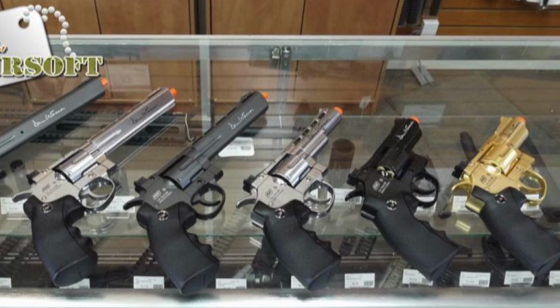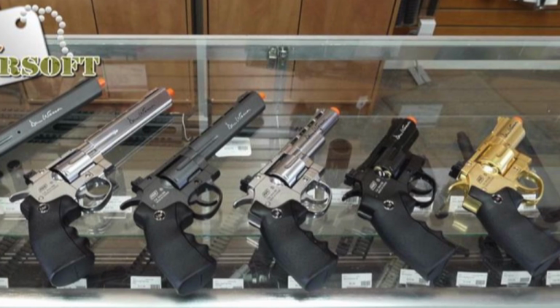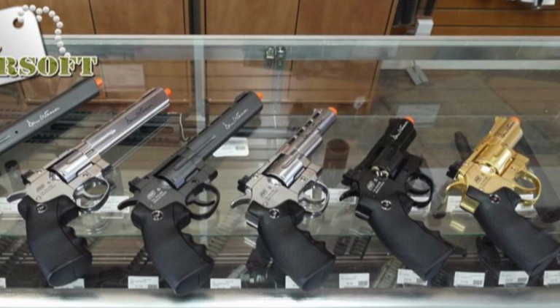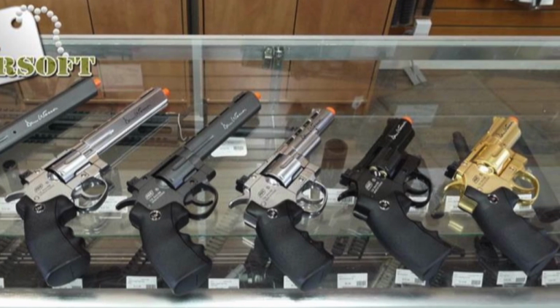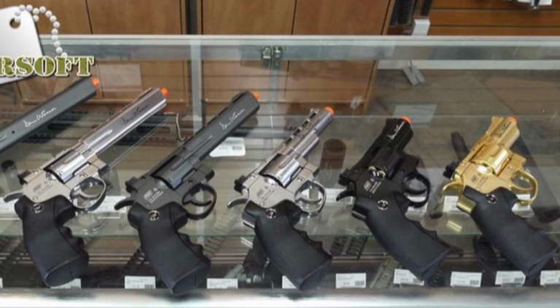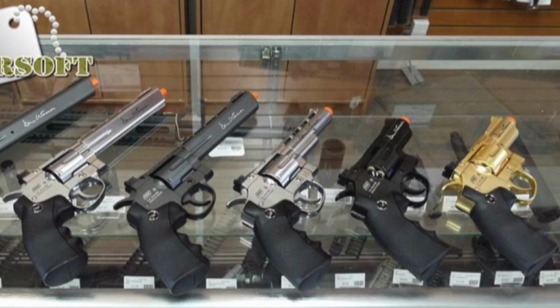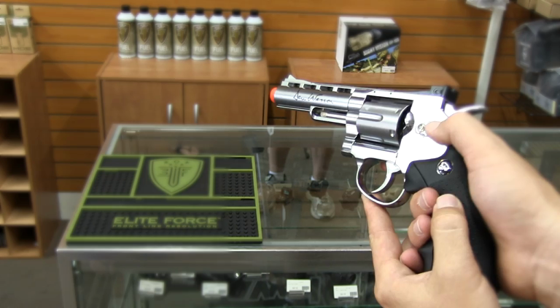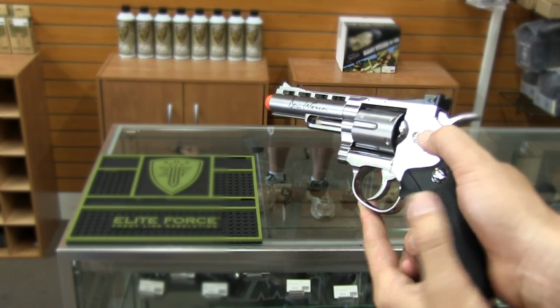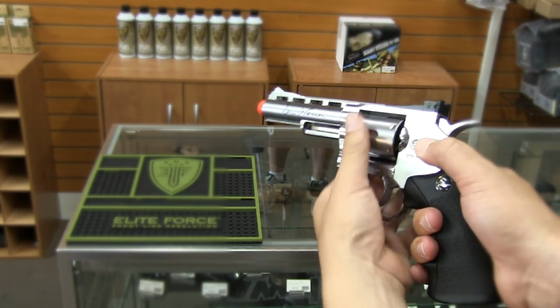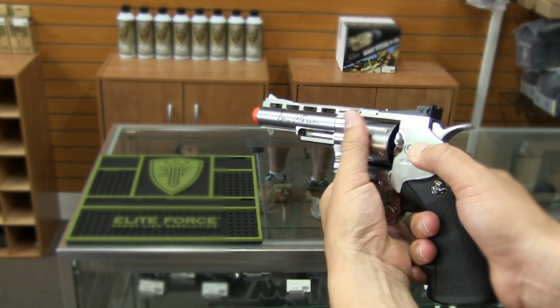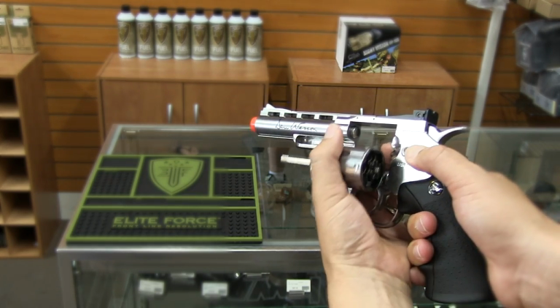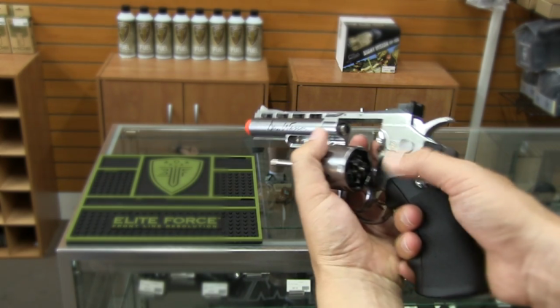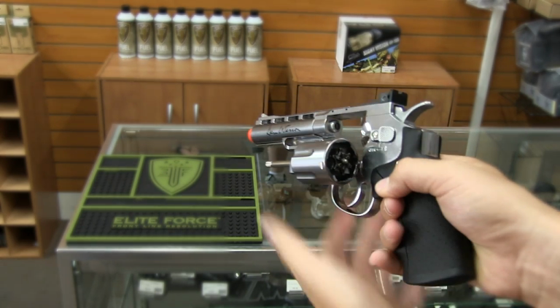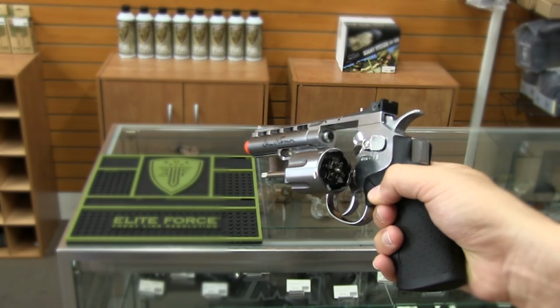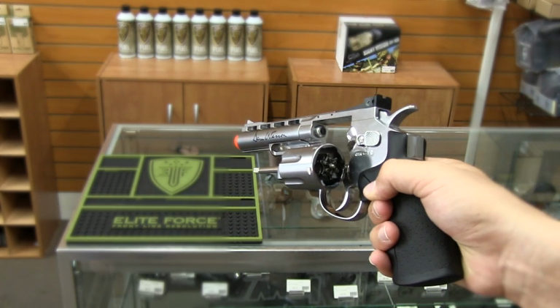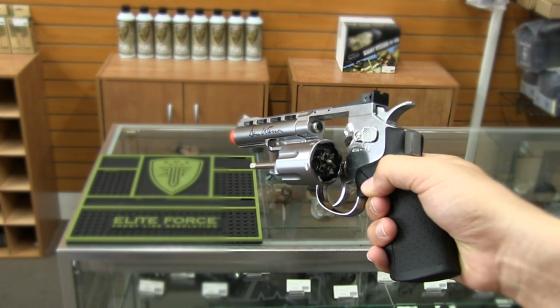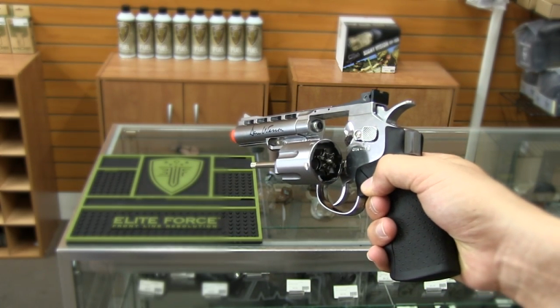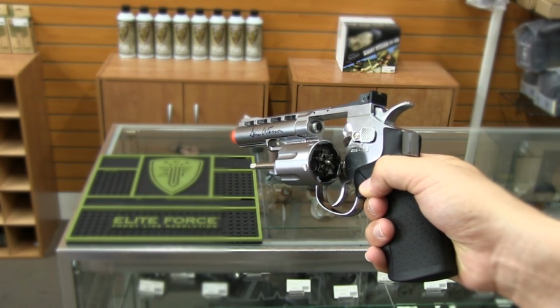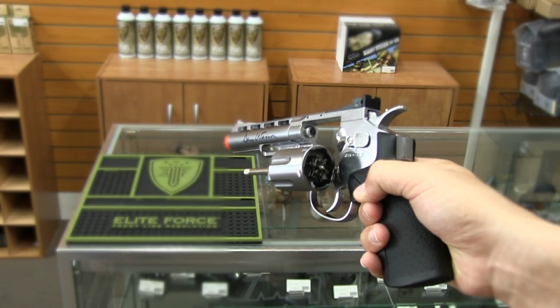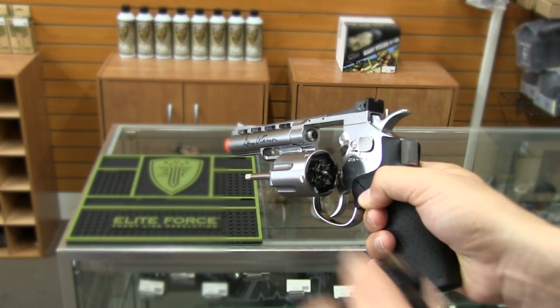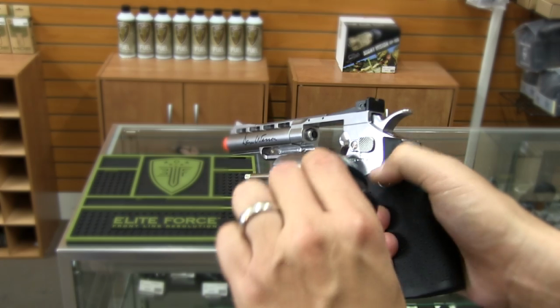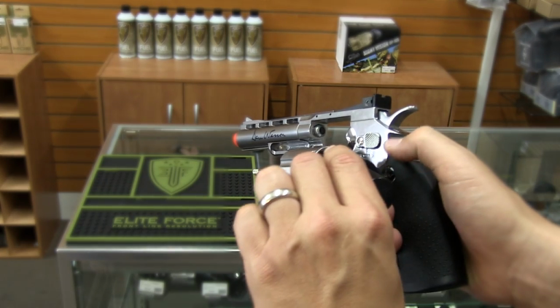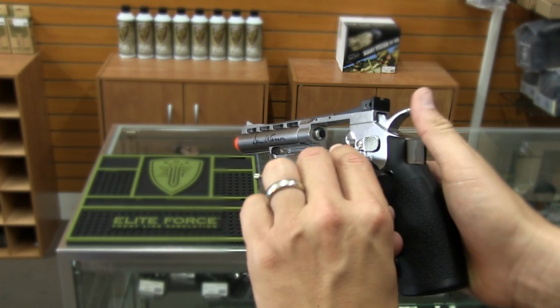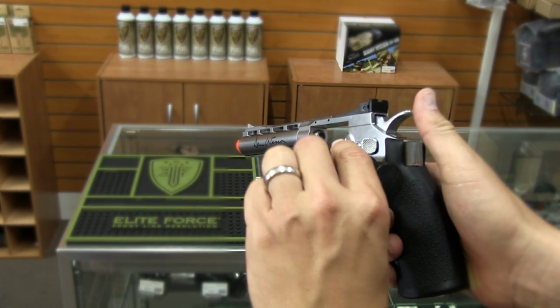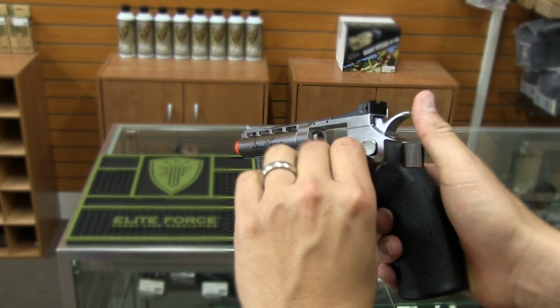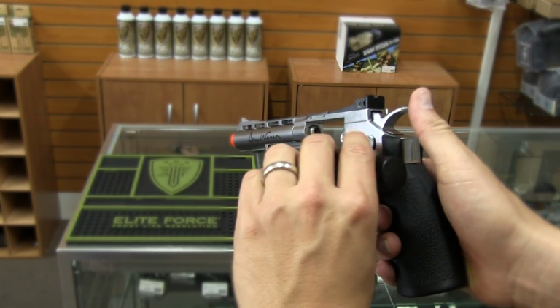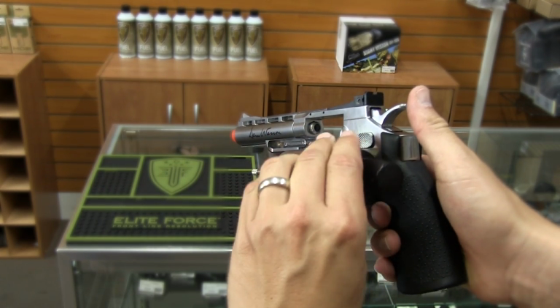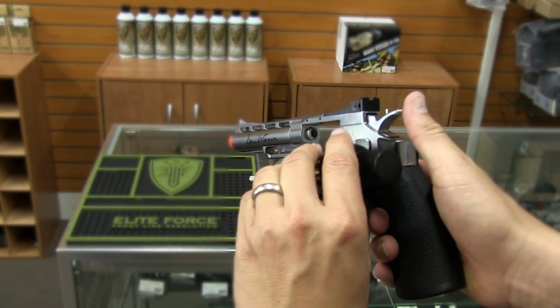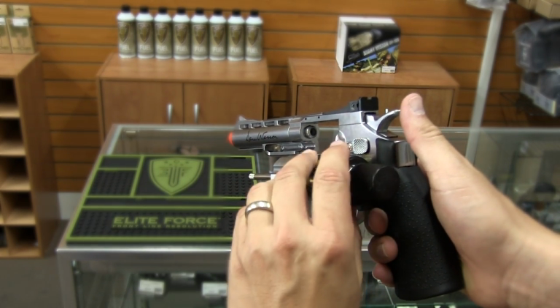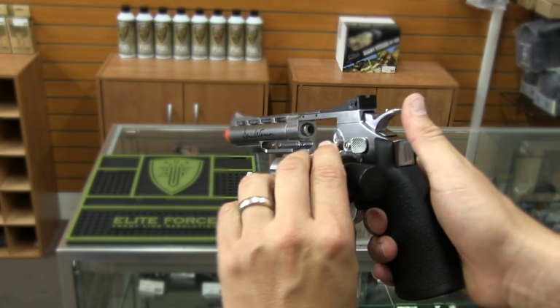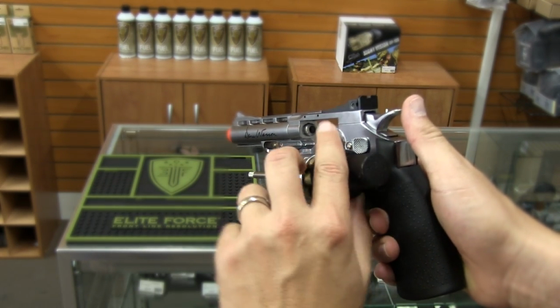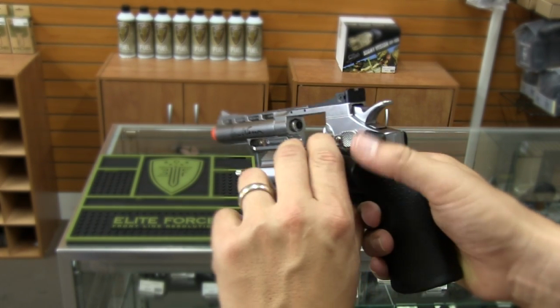Each of the guns also come with a speed loader with the six shells, and that's going to allow you to easily put in the shells and load your gun while you're in the field.